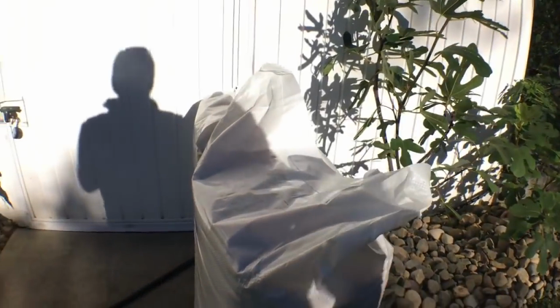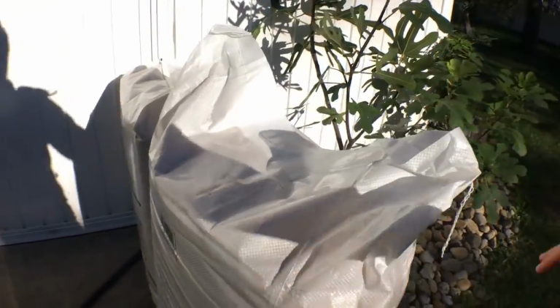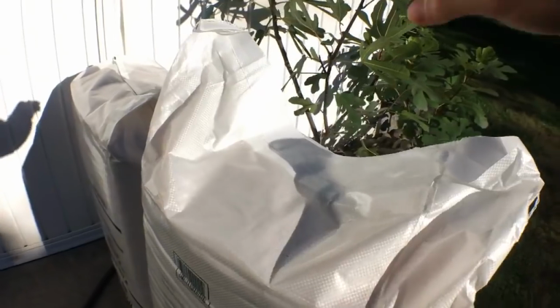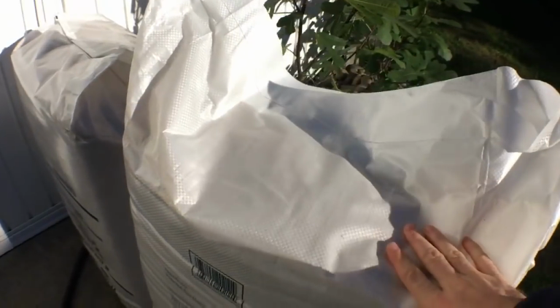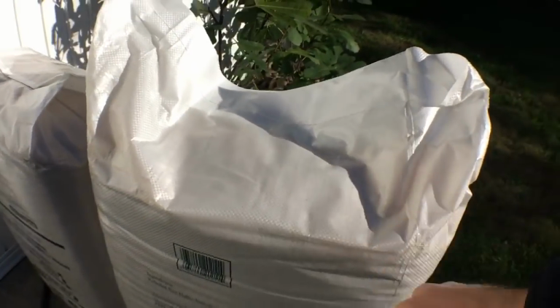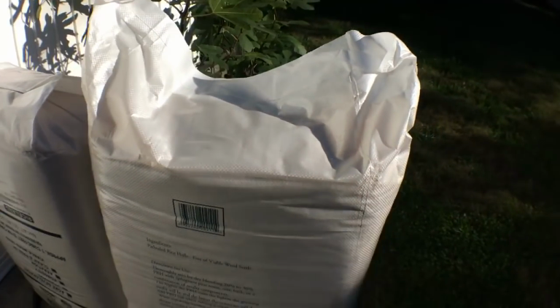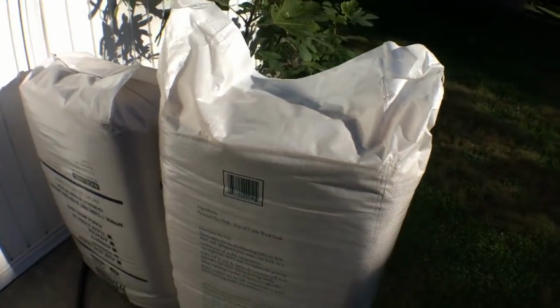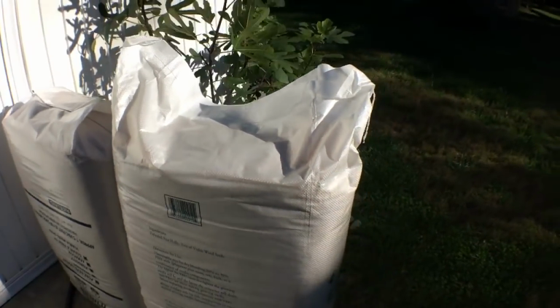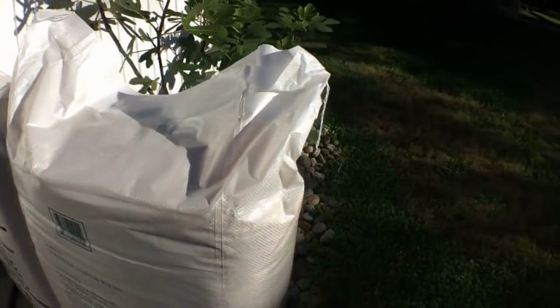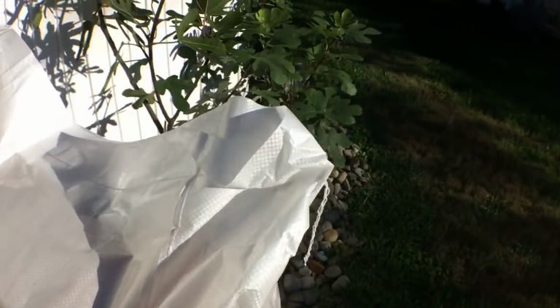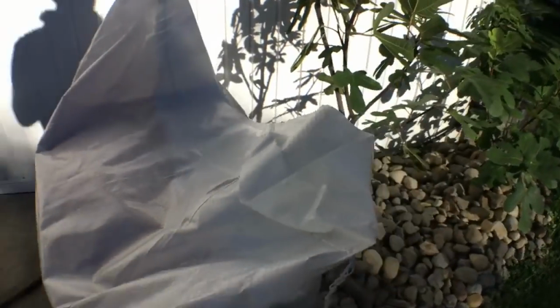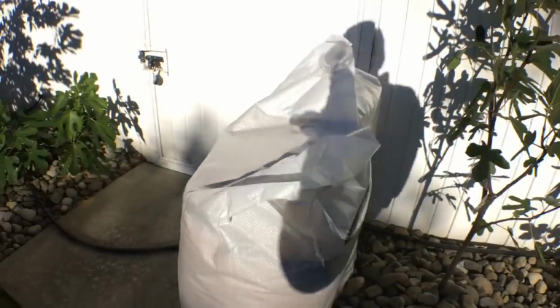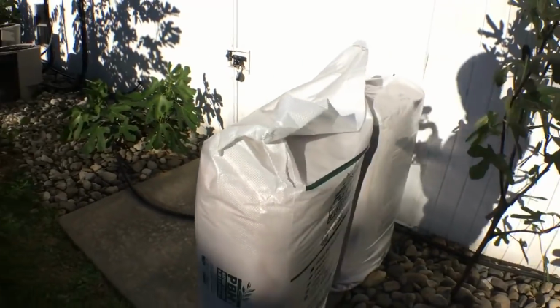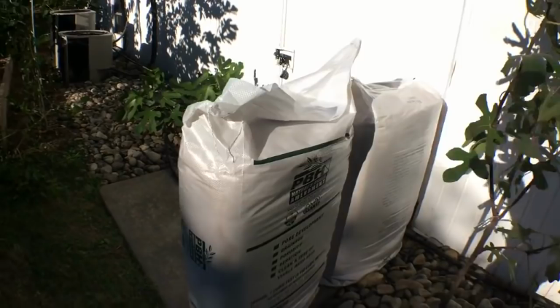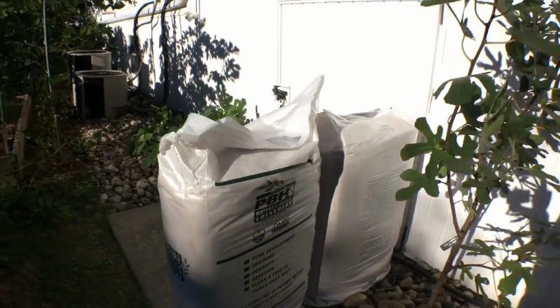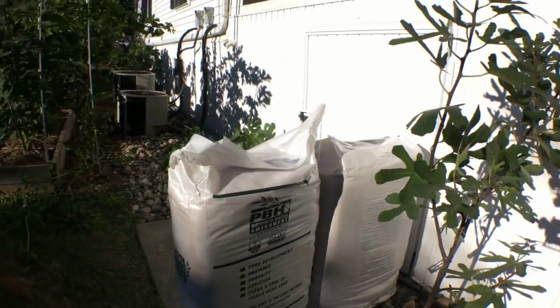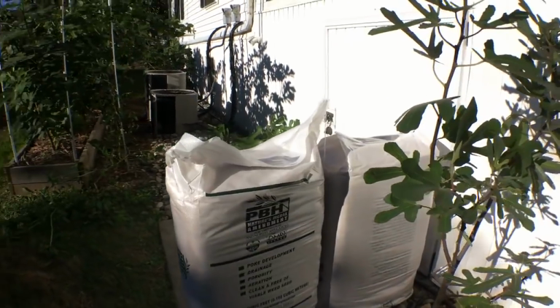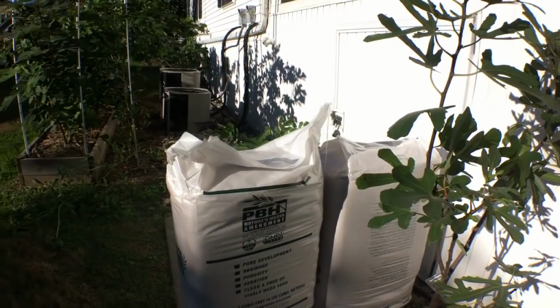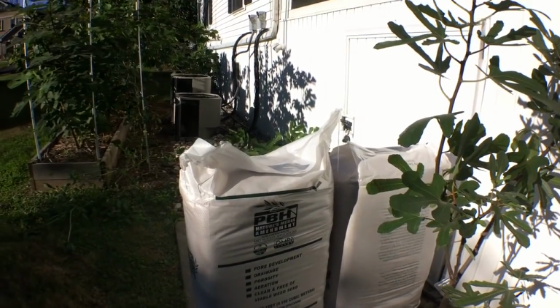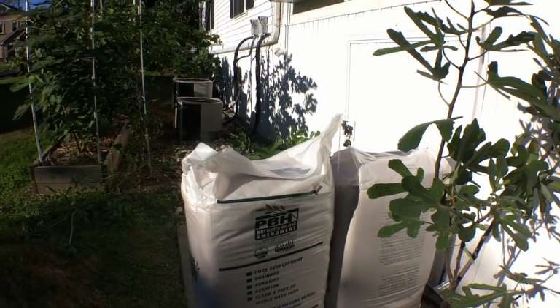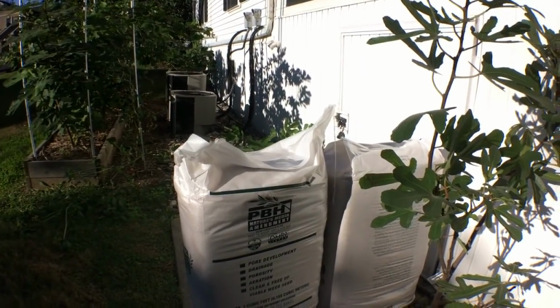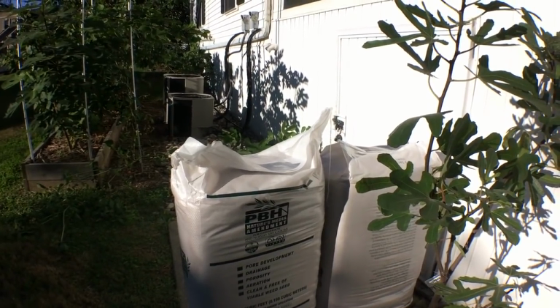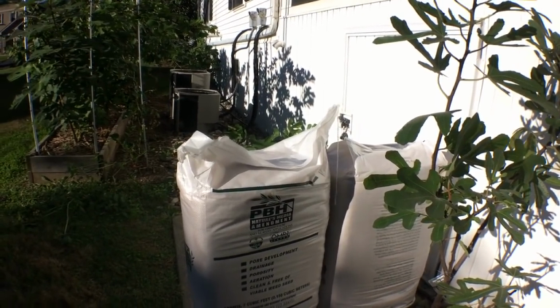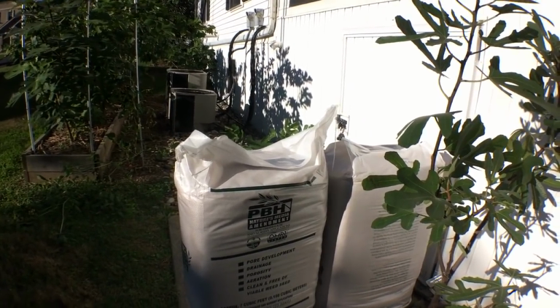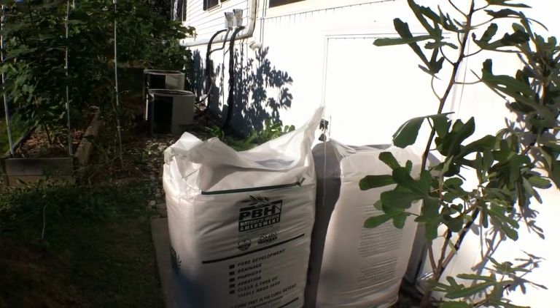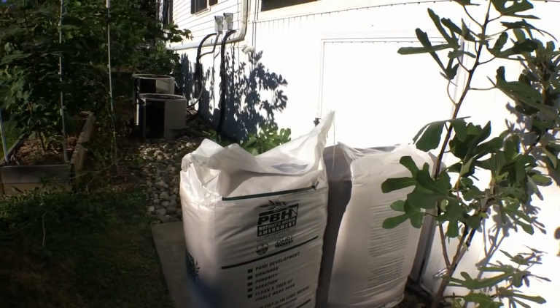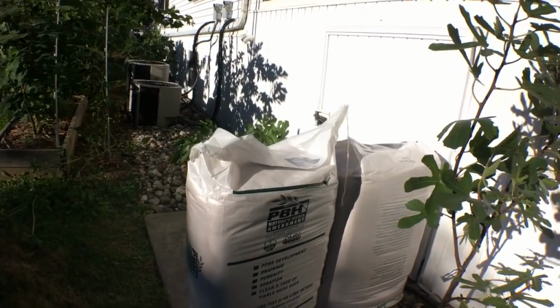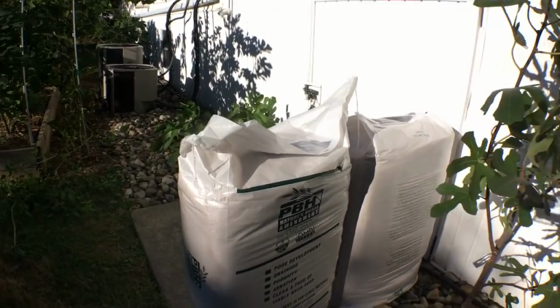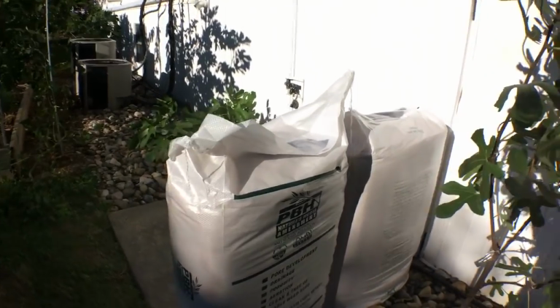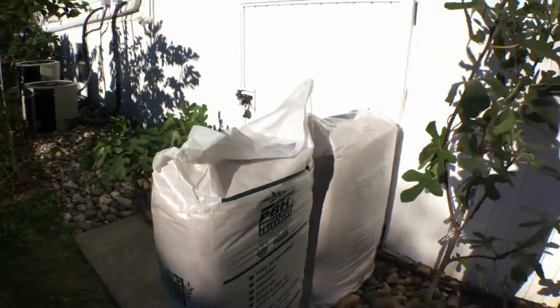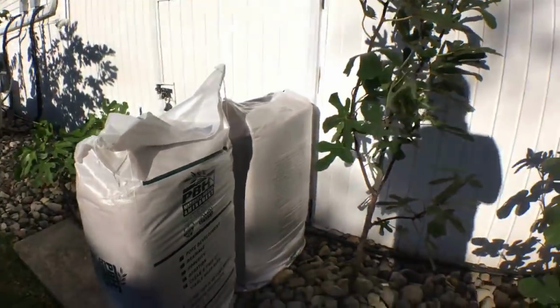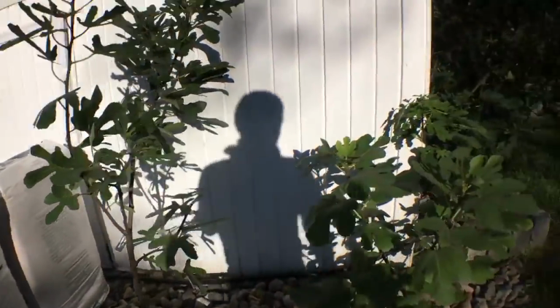This here is rice hulls, and I really love this stuff. It's weed-free, weed-seed-free, and it gets shipped to my house pretty cheap — actually for free from amleo.com. I love that stuff.